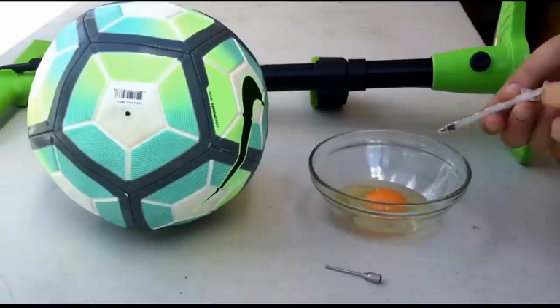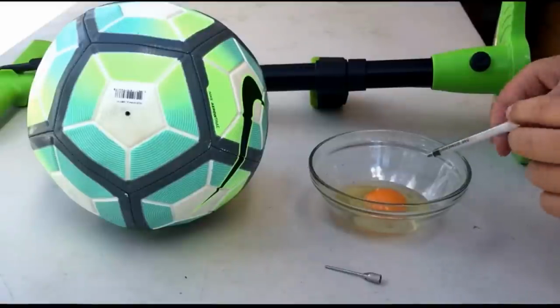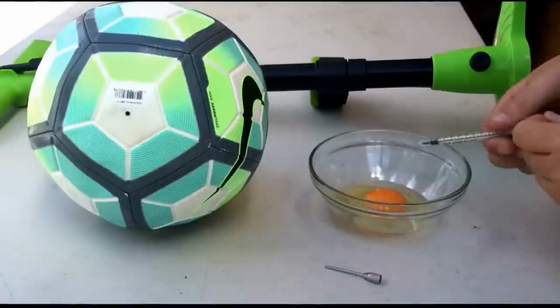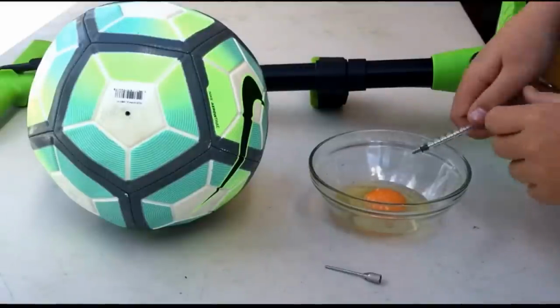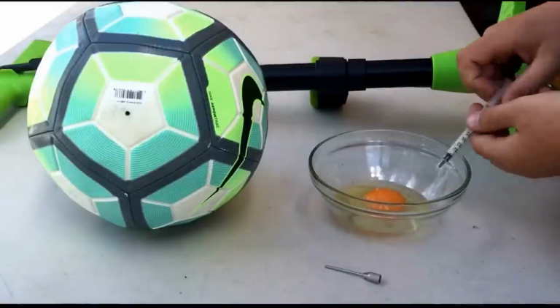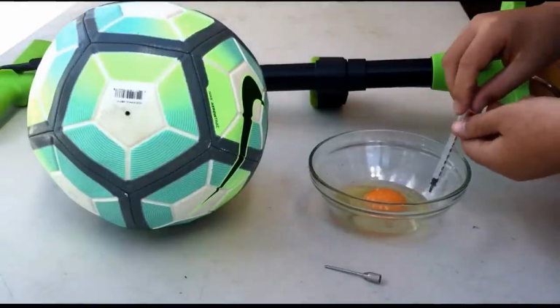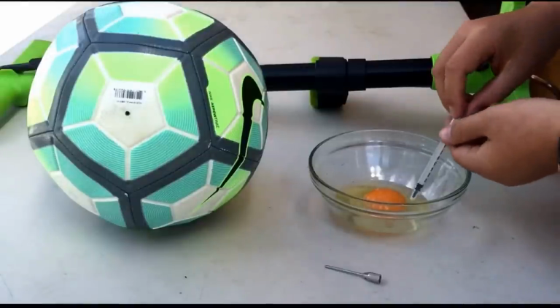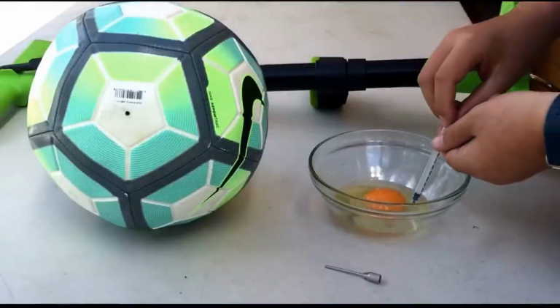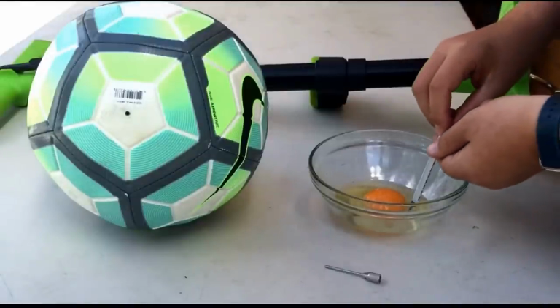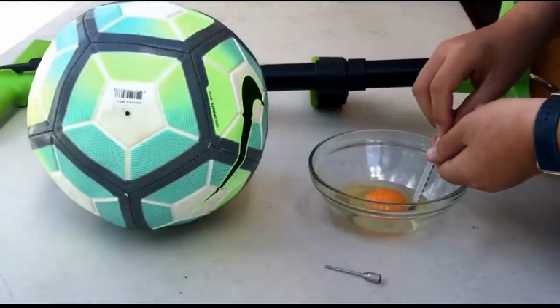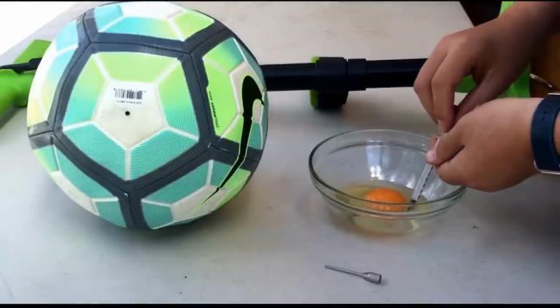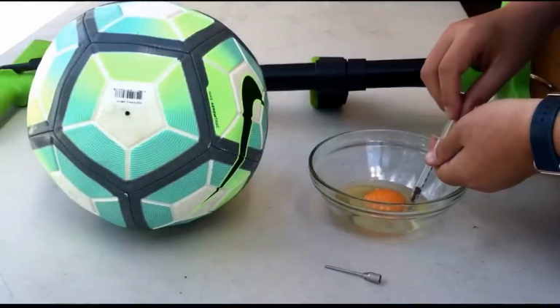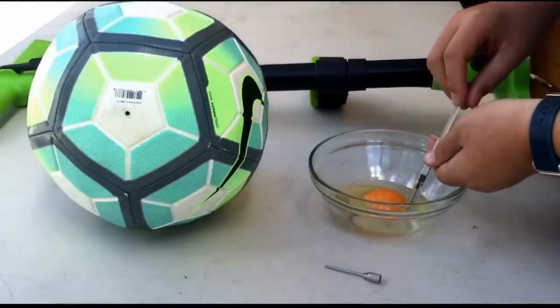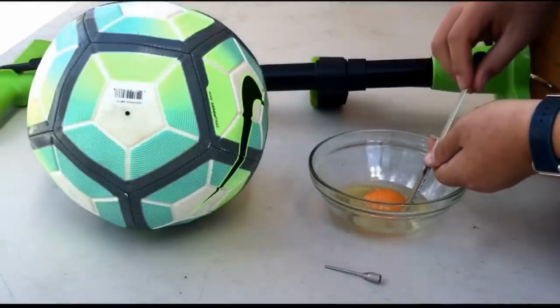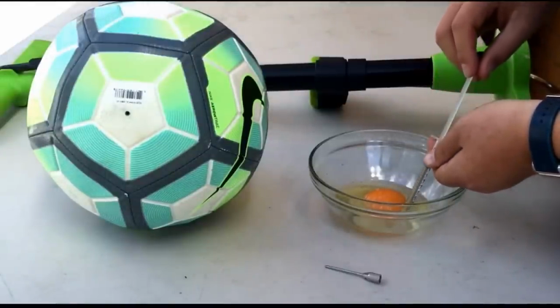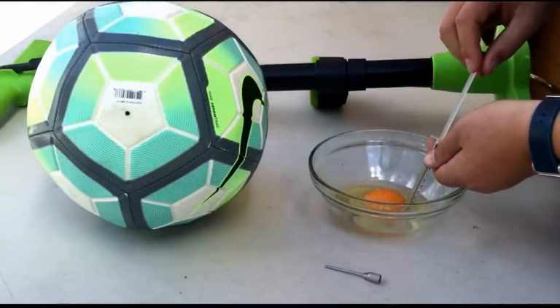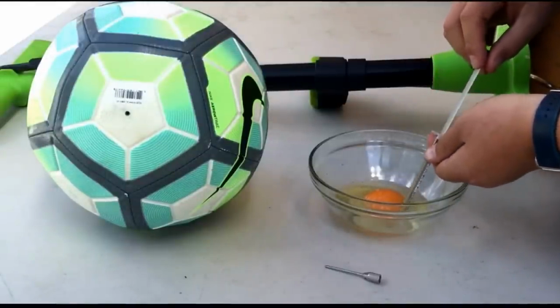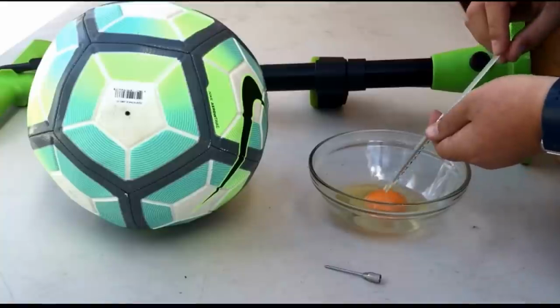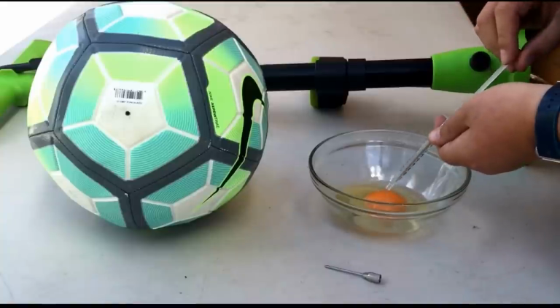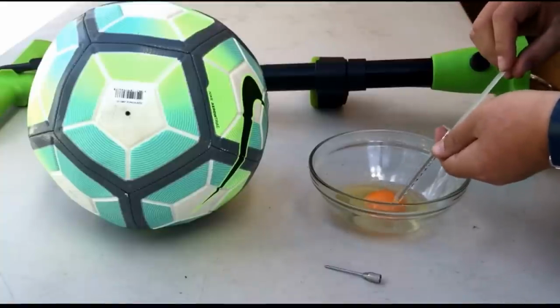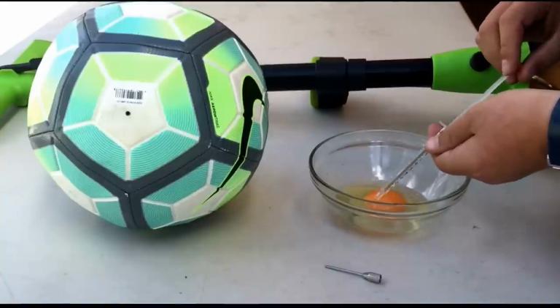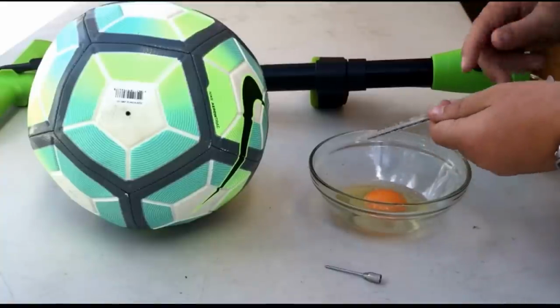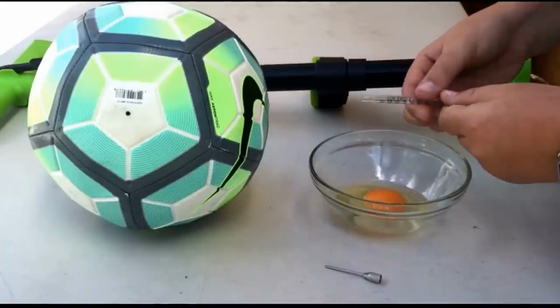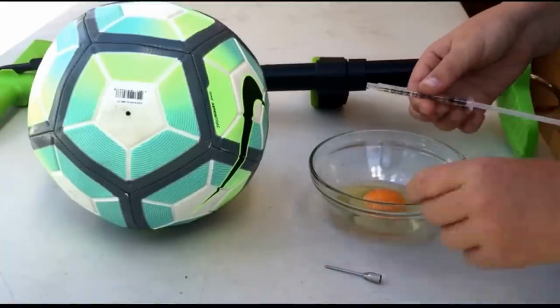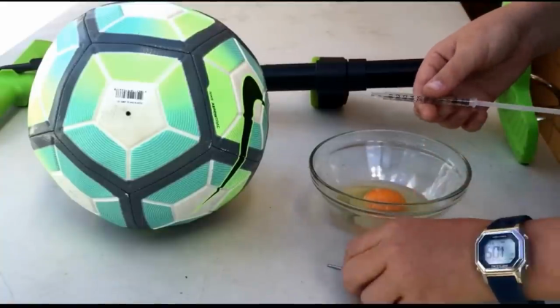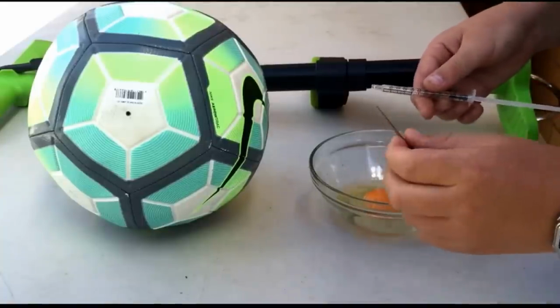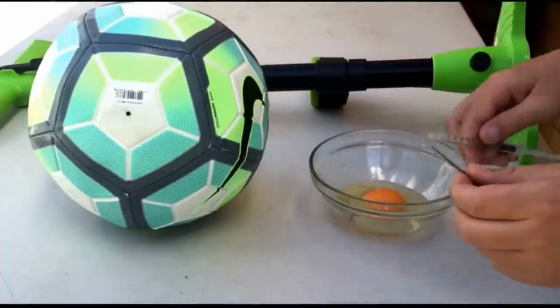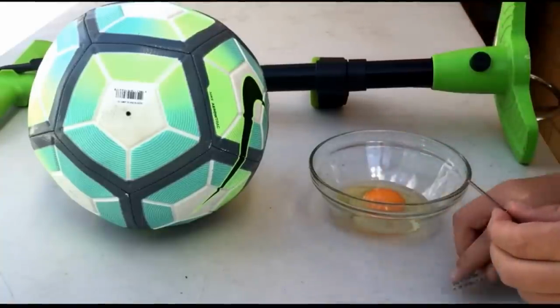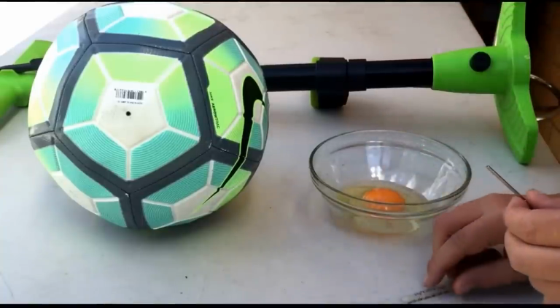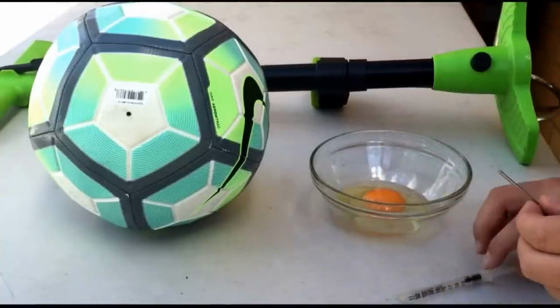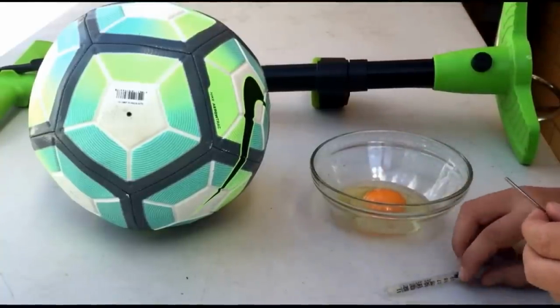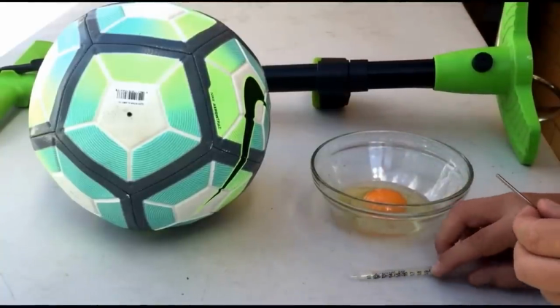Once the egg has been cracked, you're going to insert the syringe into the egg white — not the egg yolk, just the egg white — and suck up the egg white, making sure that the syringe is pushed in and not left out.